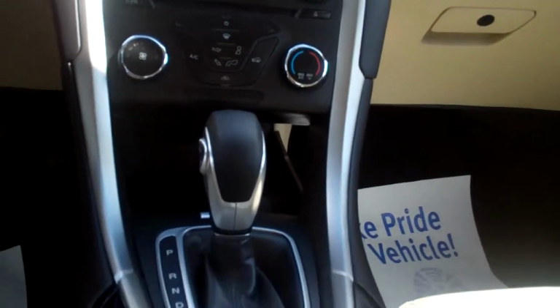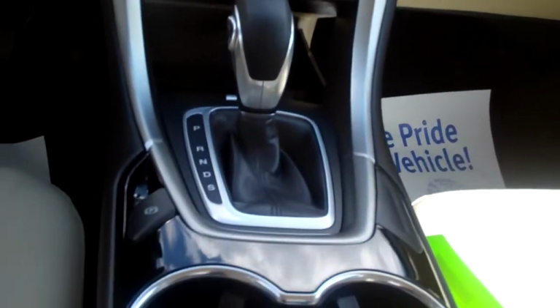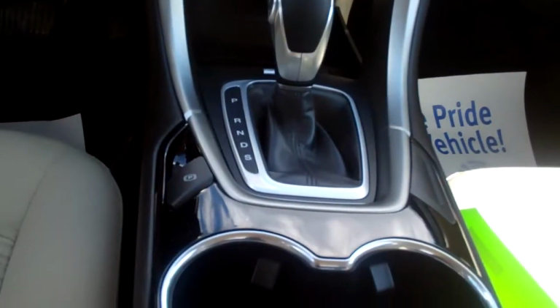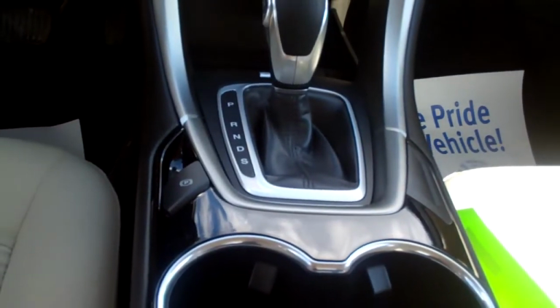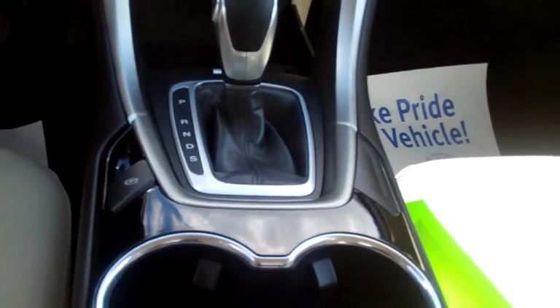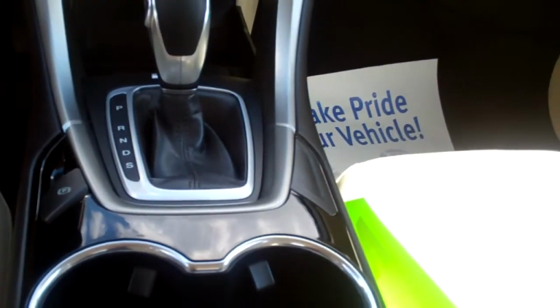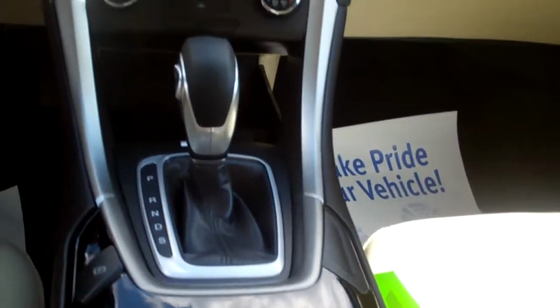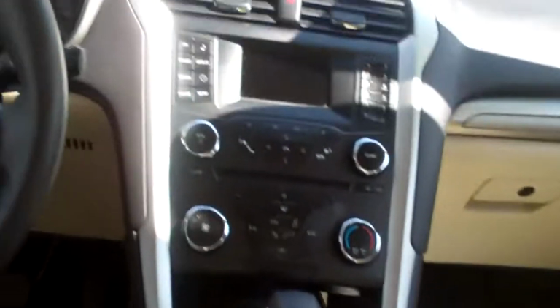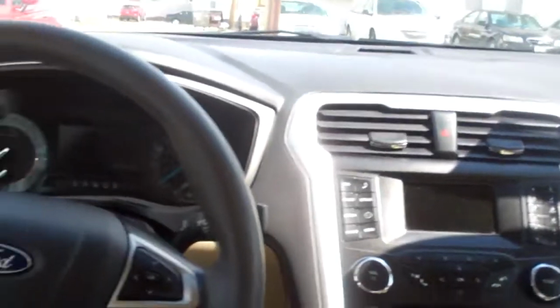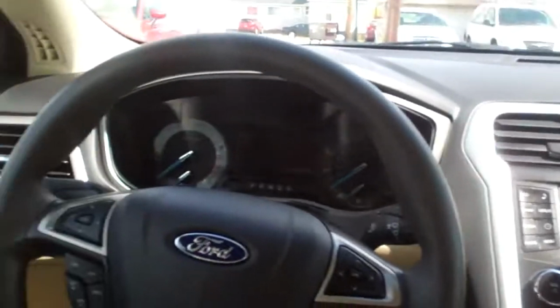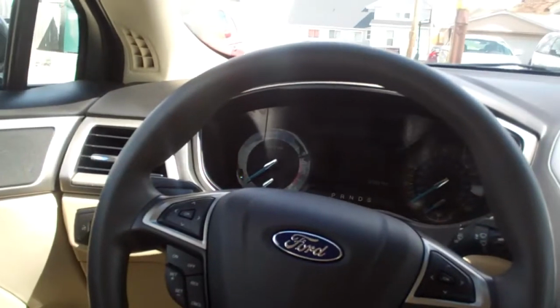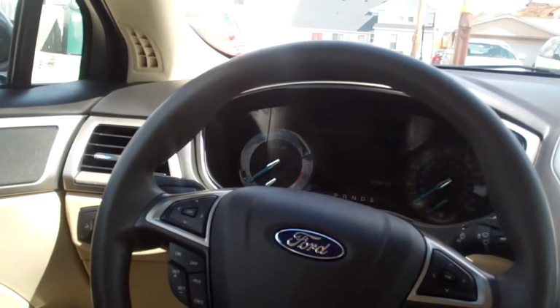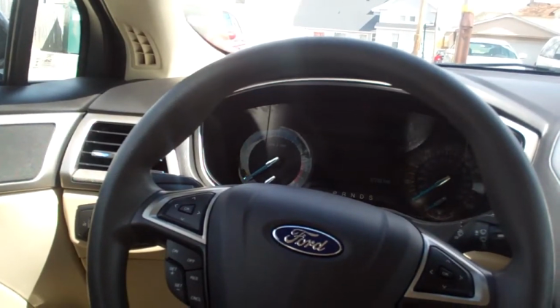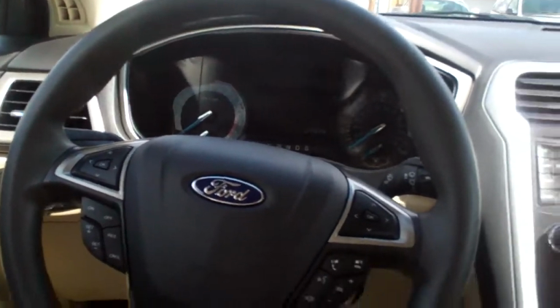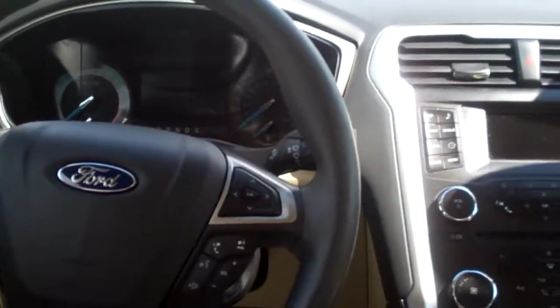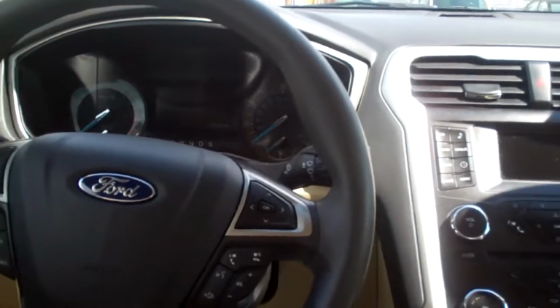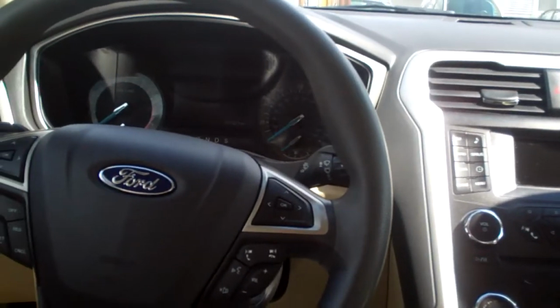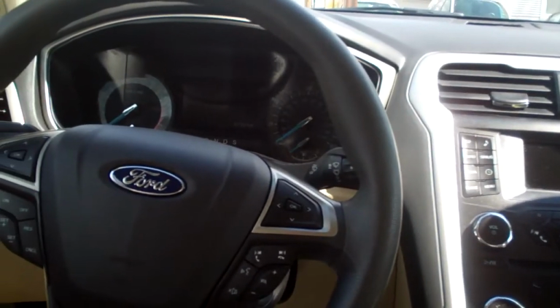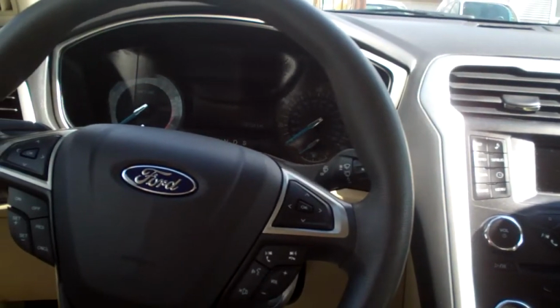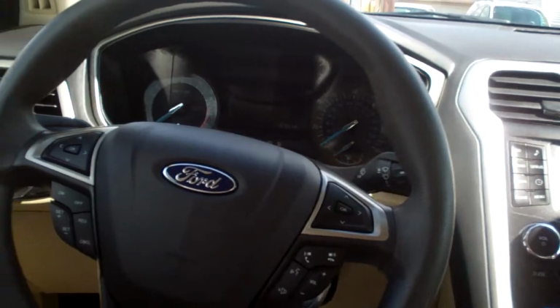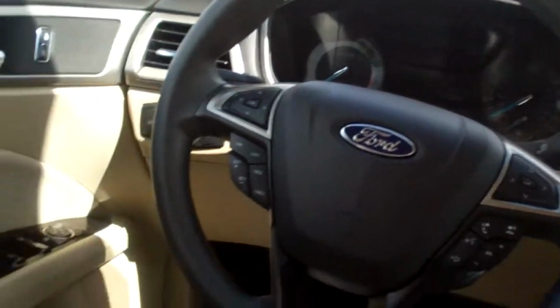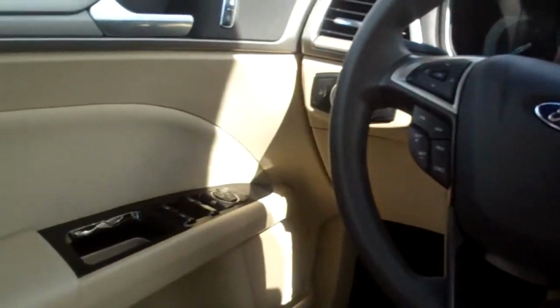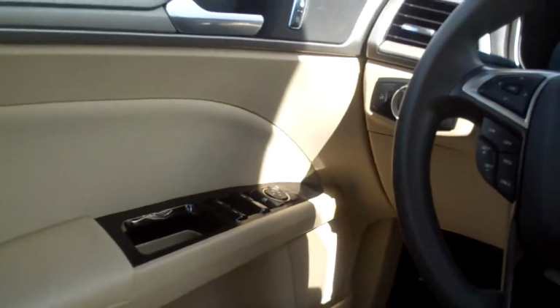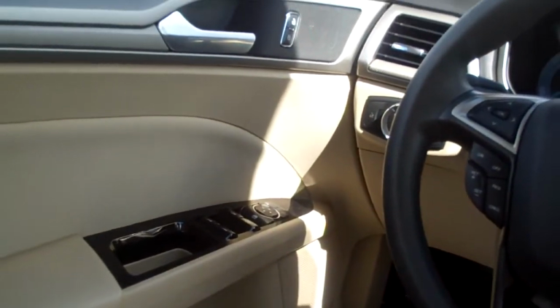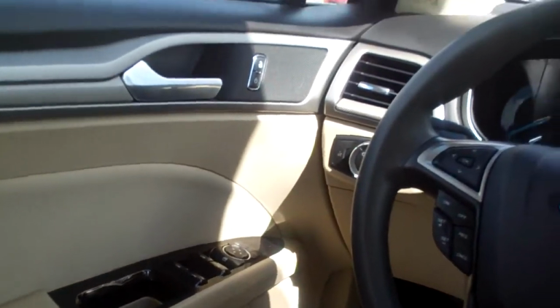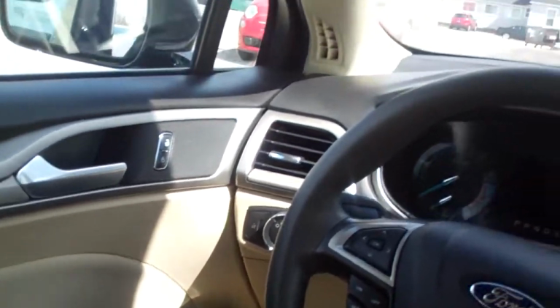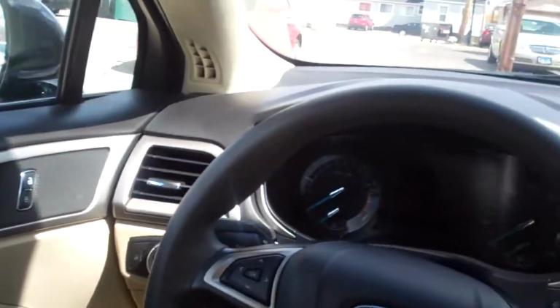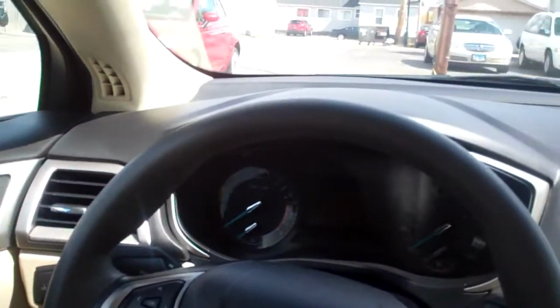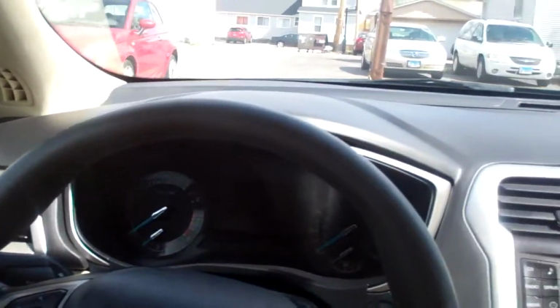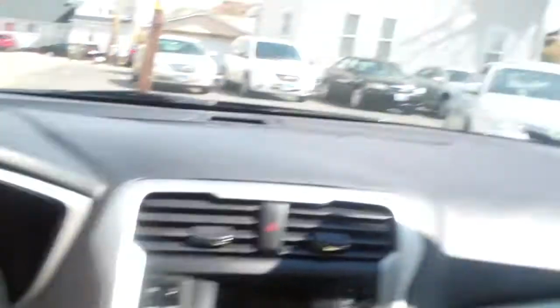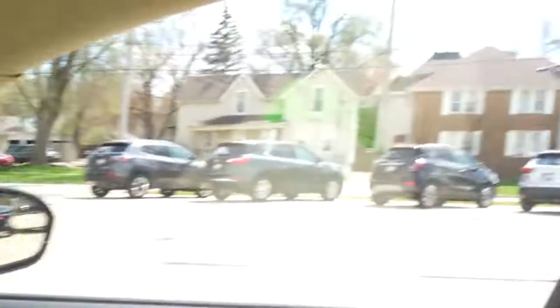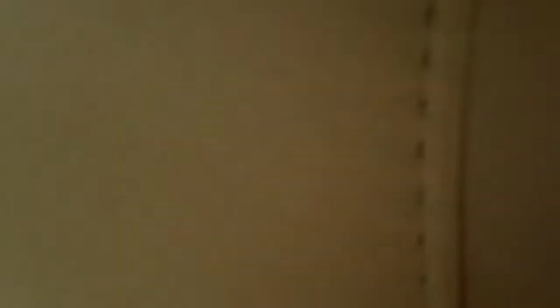Auto shift, cup holders, radio and cruise control on the steering wheel, along with Bluetooth. Power windows, door locks, mirrors, power seats up front, nice analog gauges.